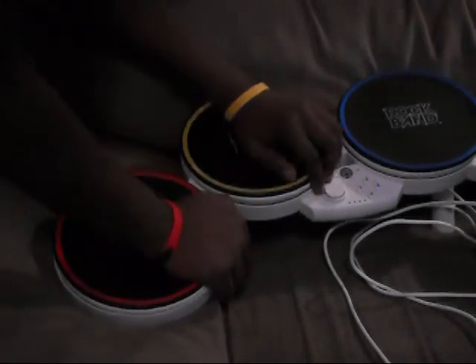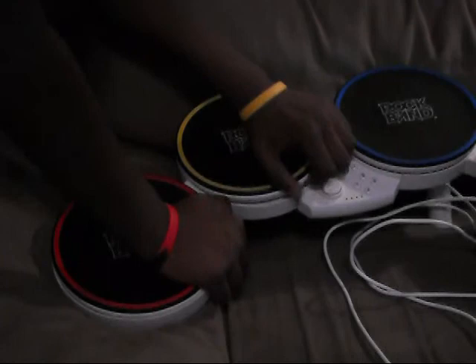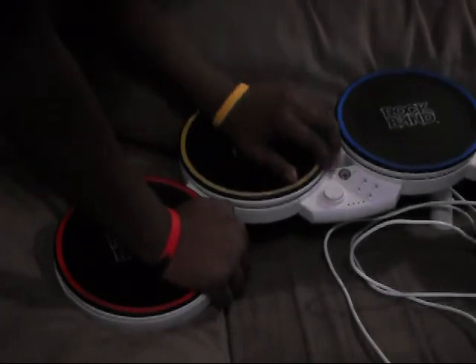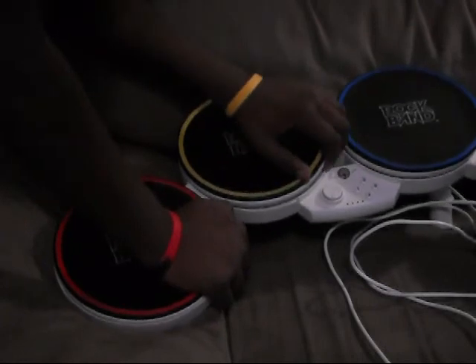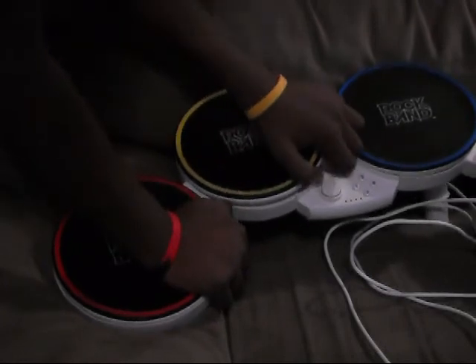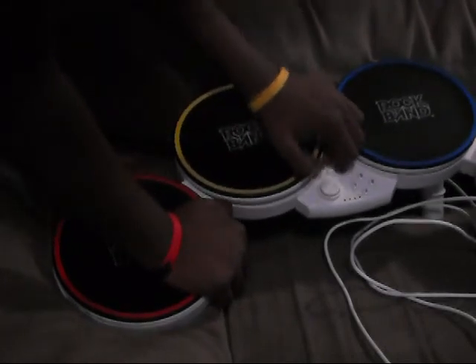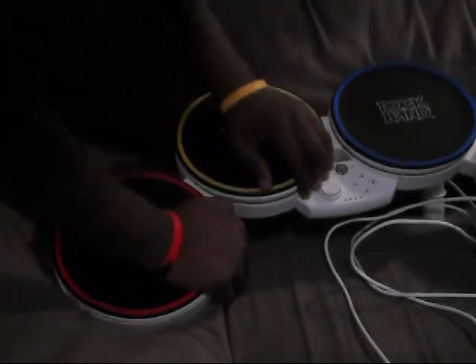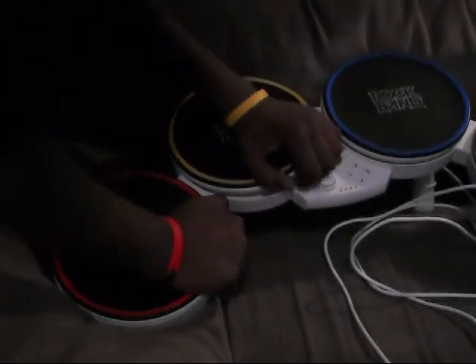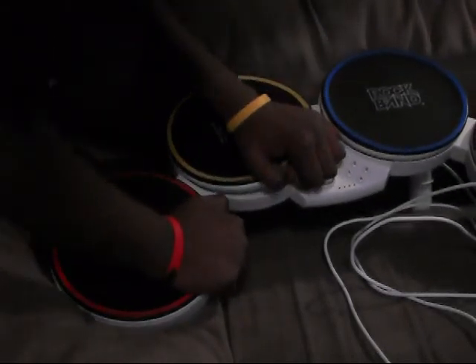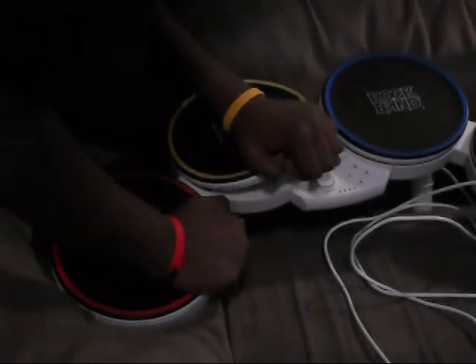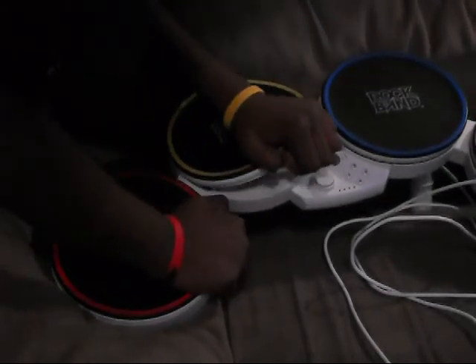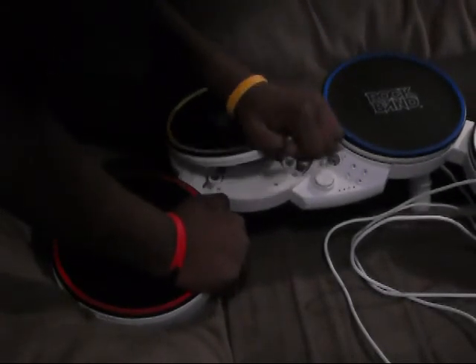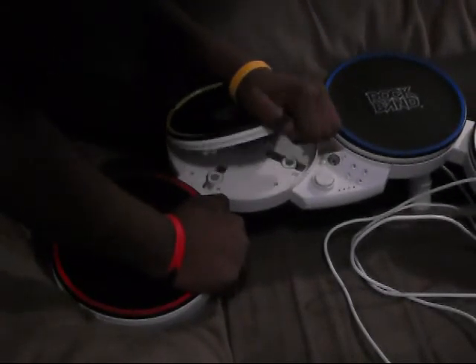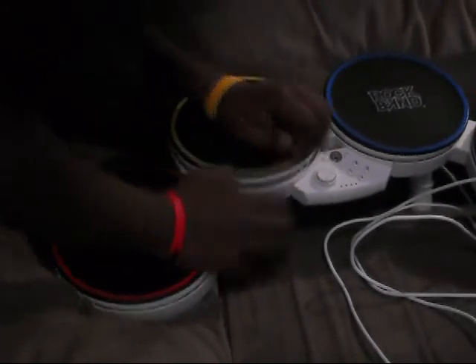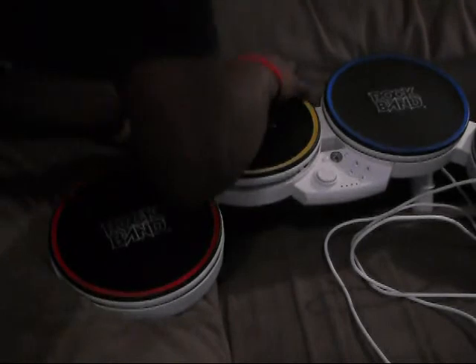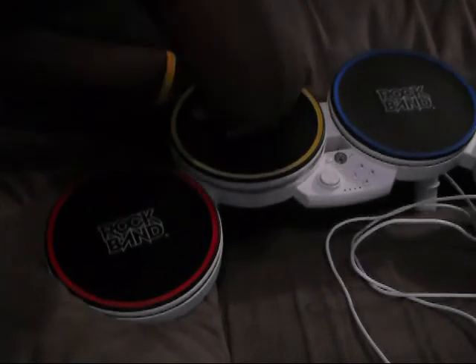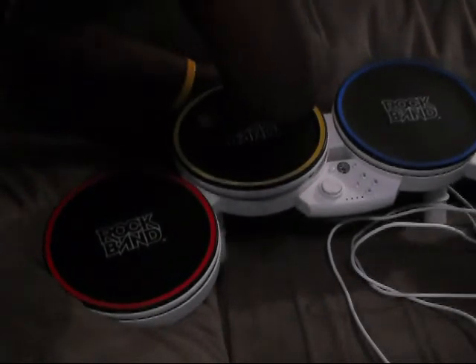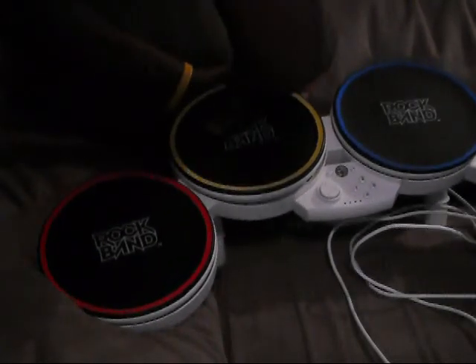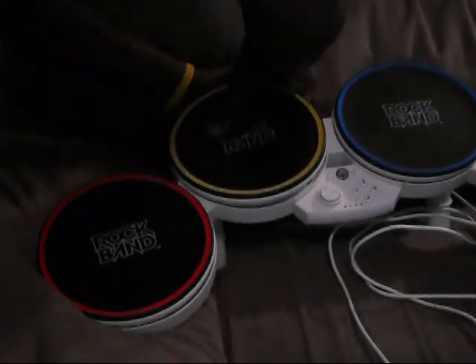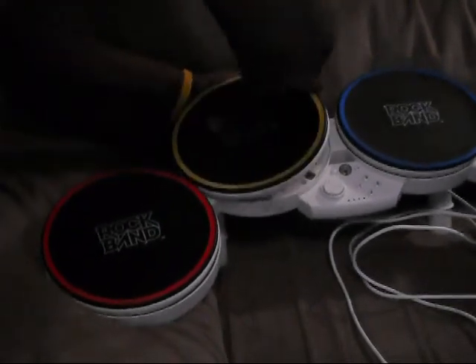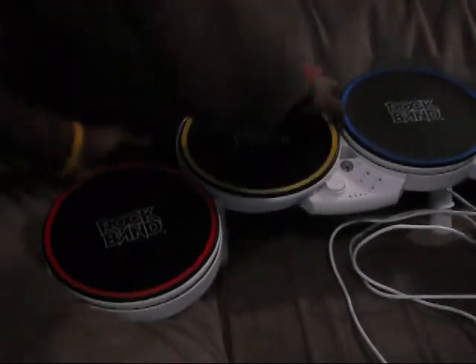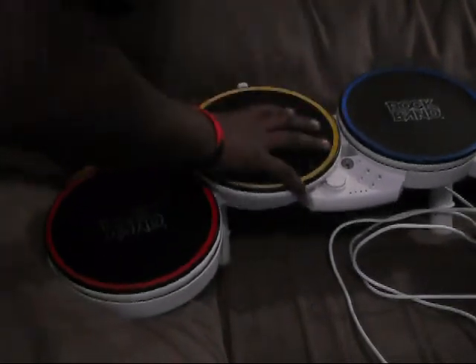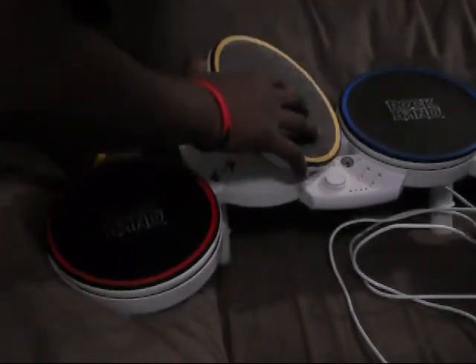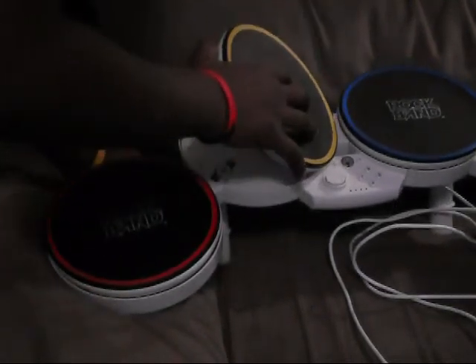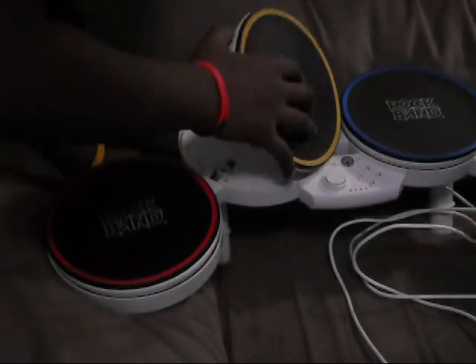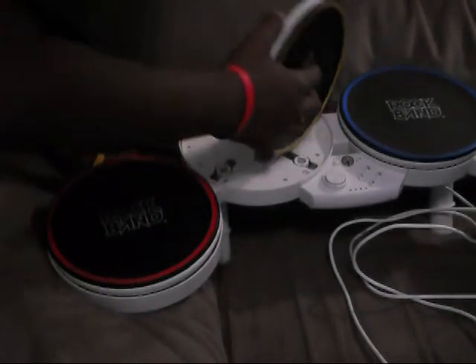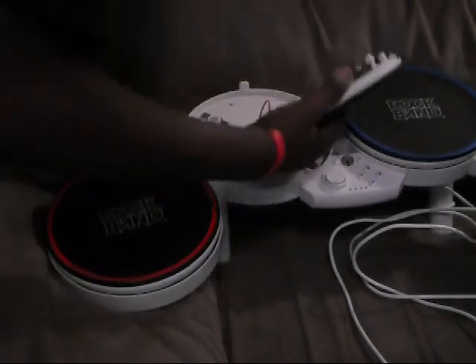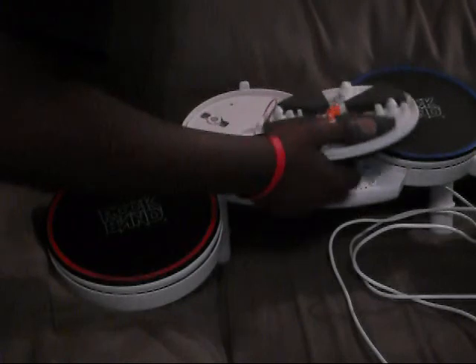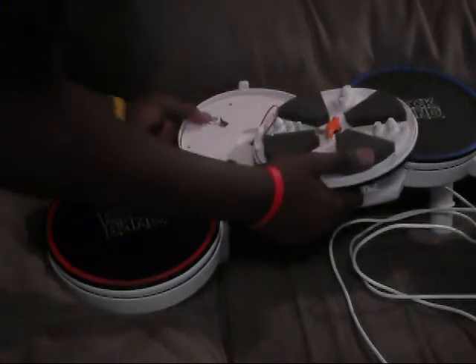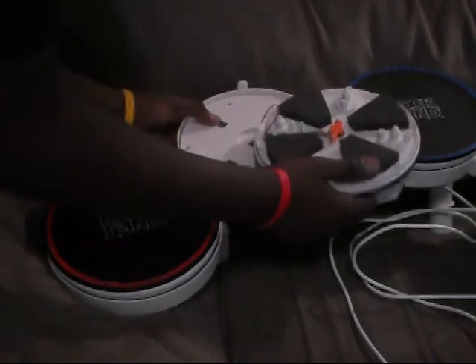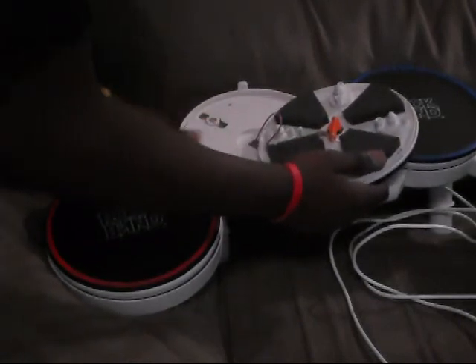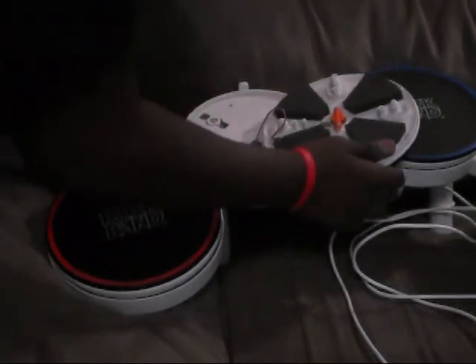The yellow and blue pad may be a little different — let me show you how different it is. The stoppers on this may be a little bit different.